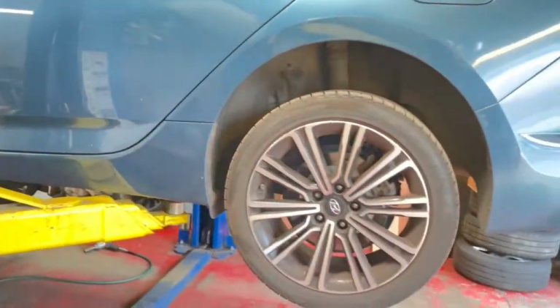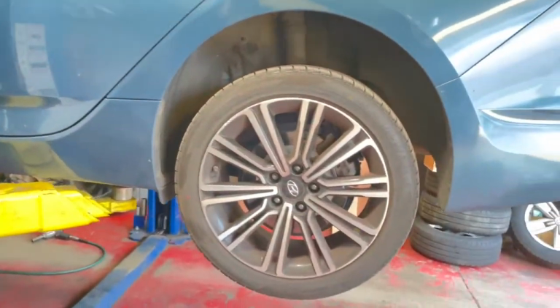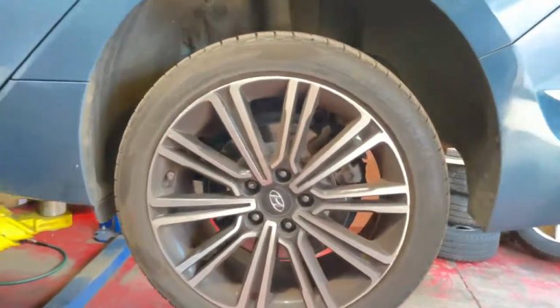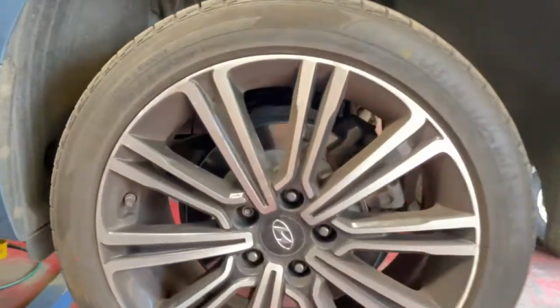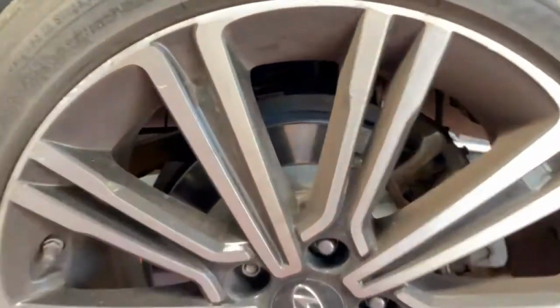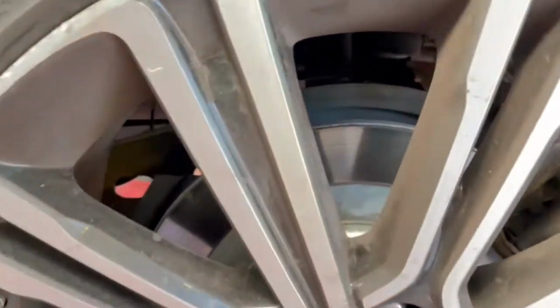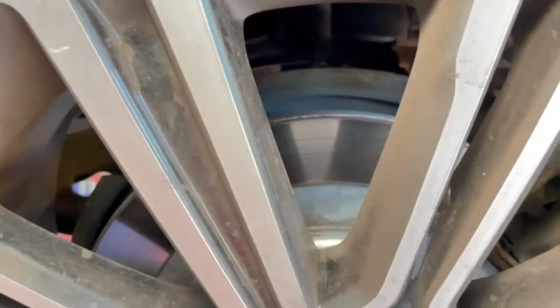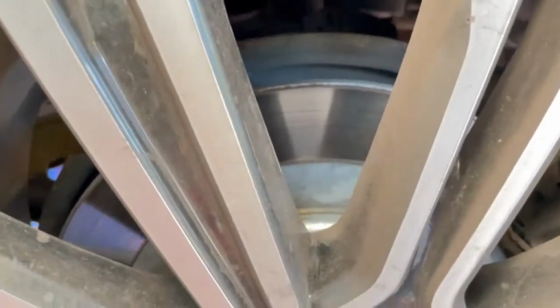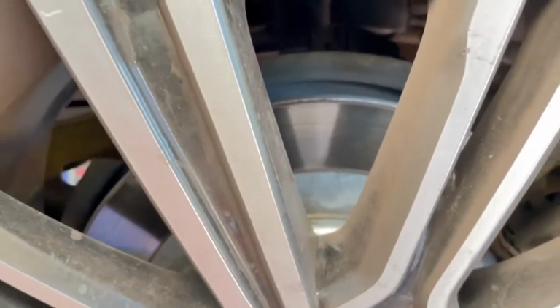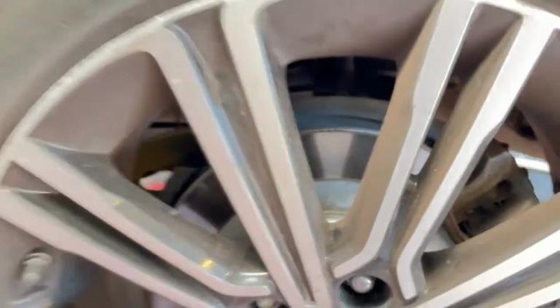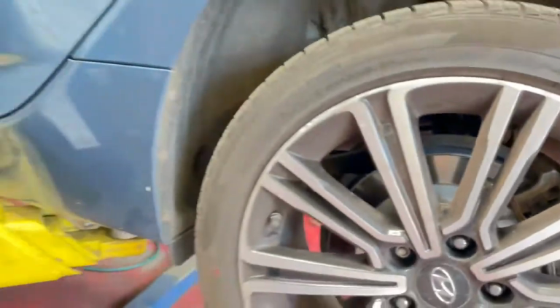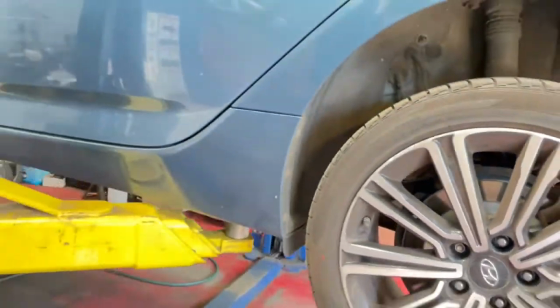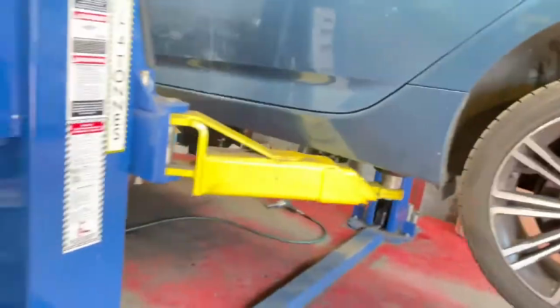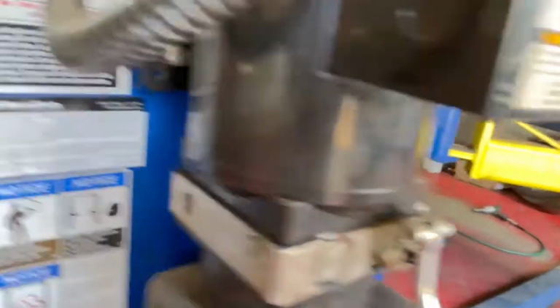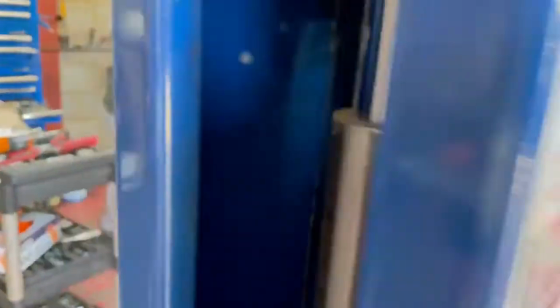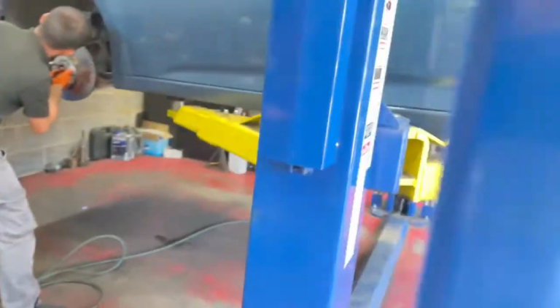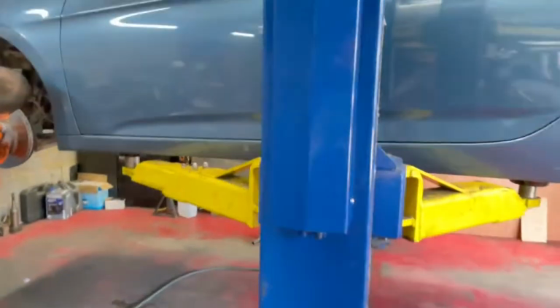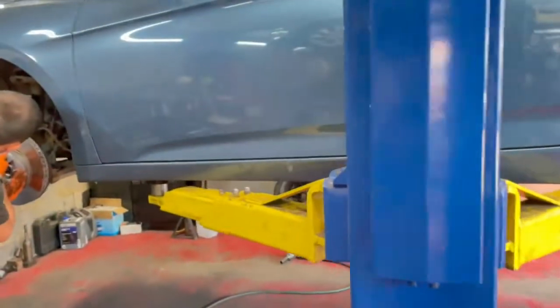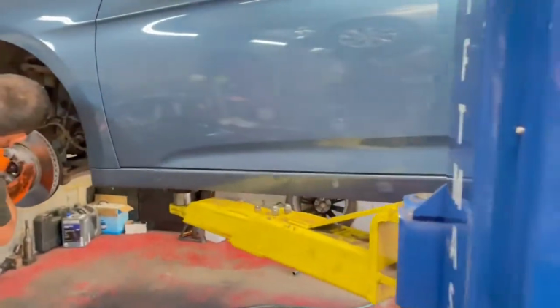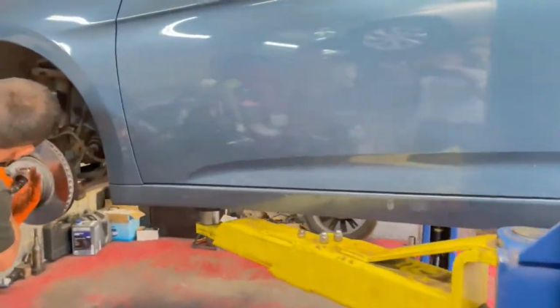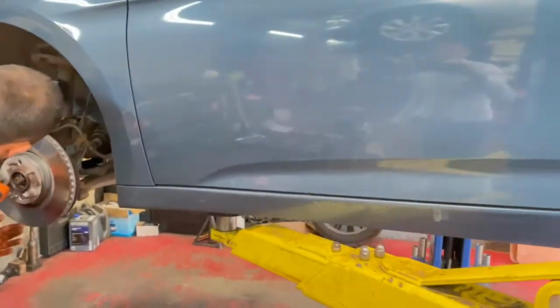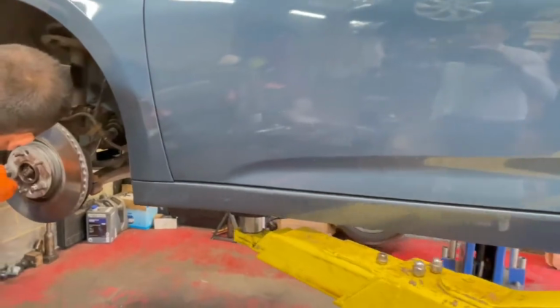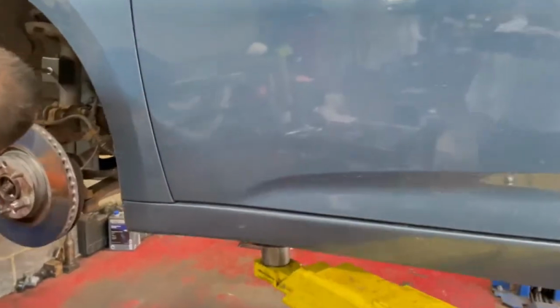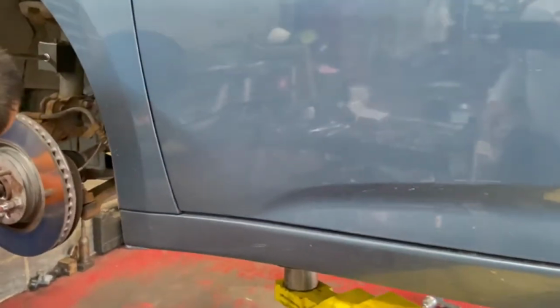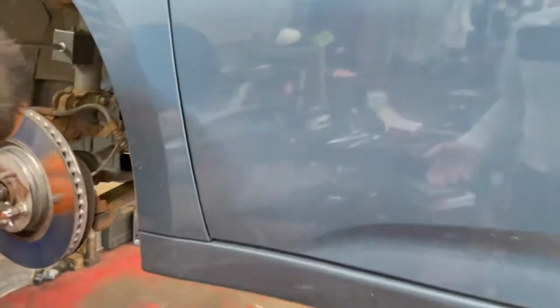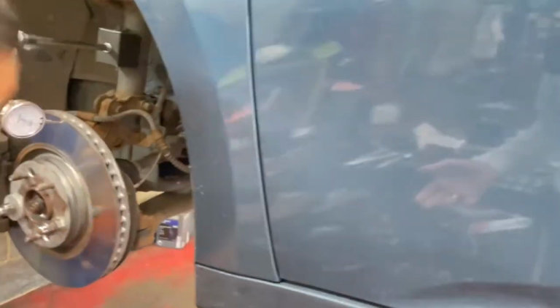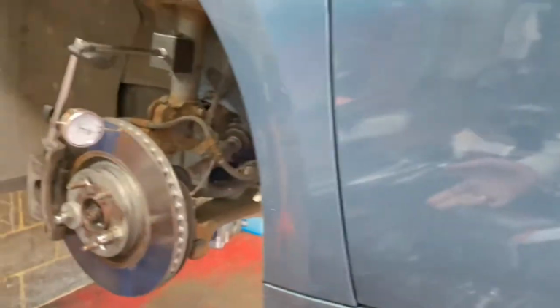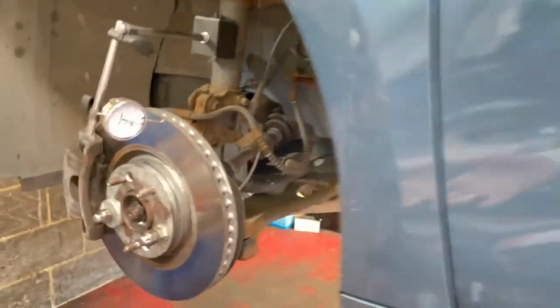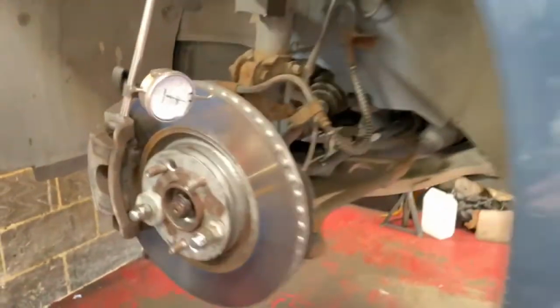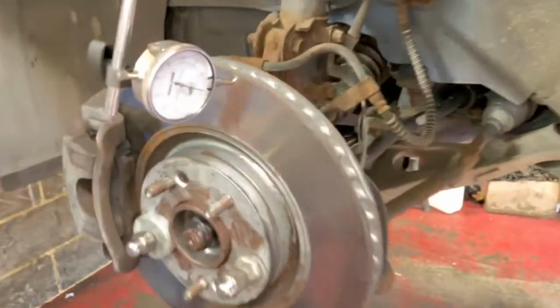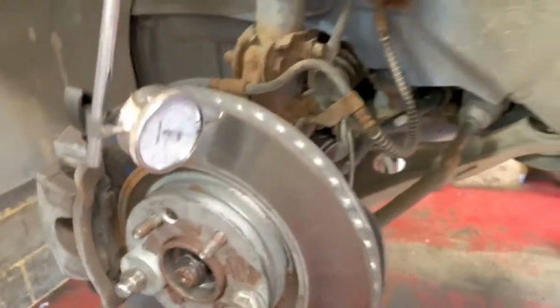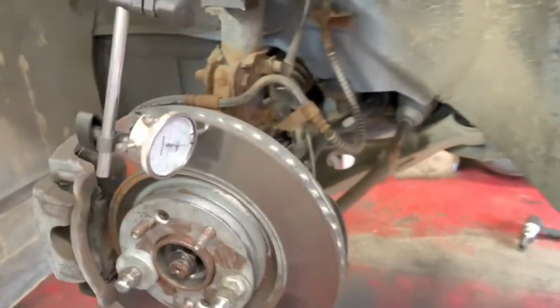We had a look around and all the brakes are fairly new. The customer apparently purchased the car recently. We have driven the car and confirmed a significant judder coming from the front.